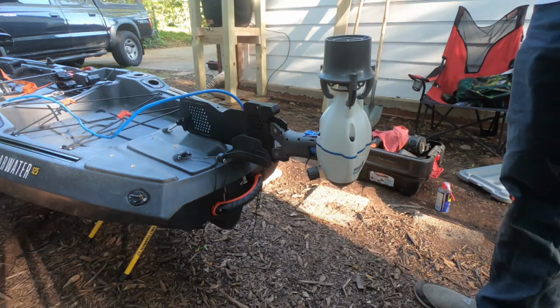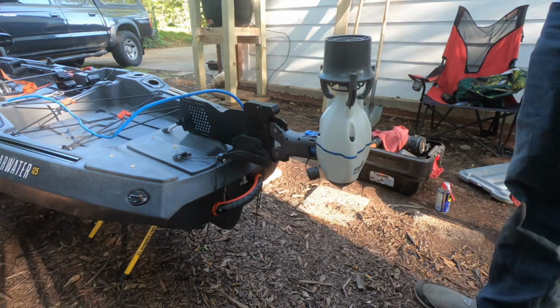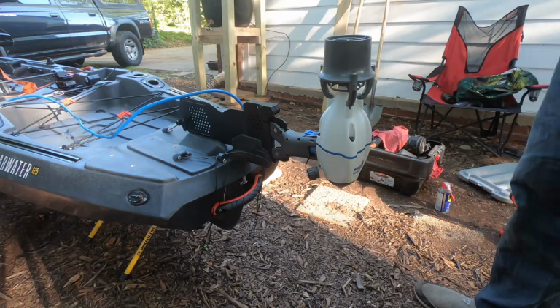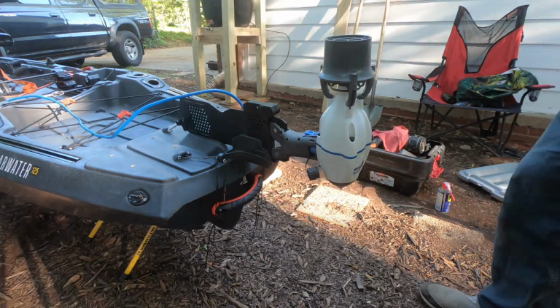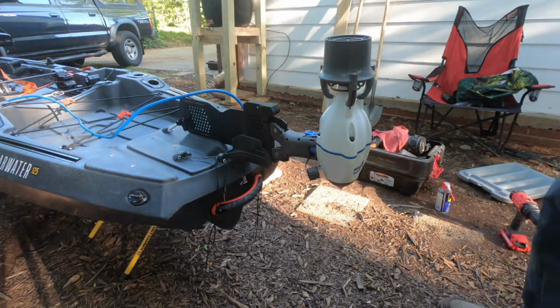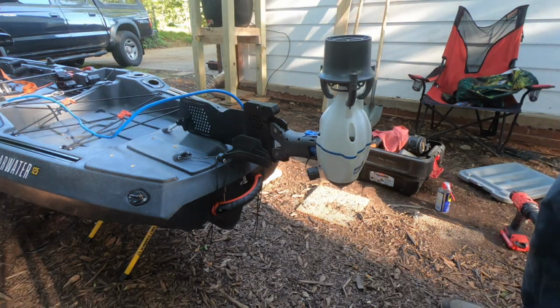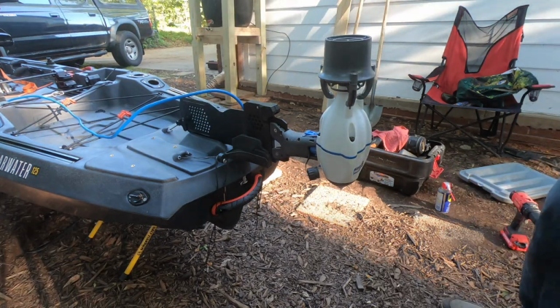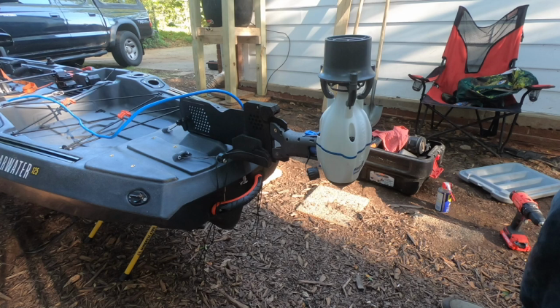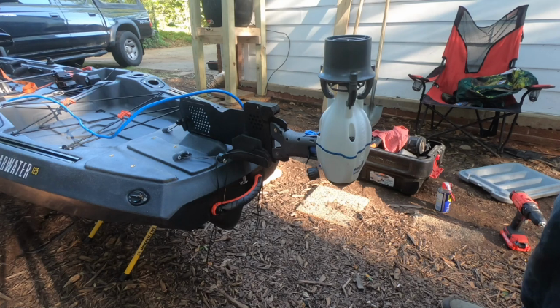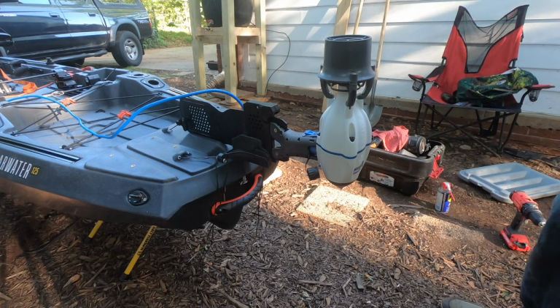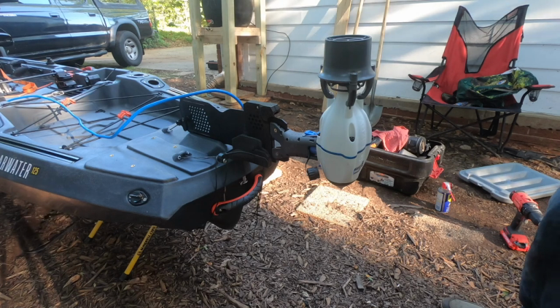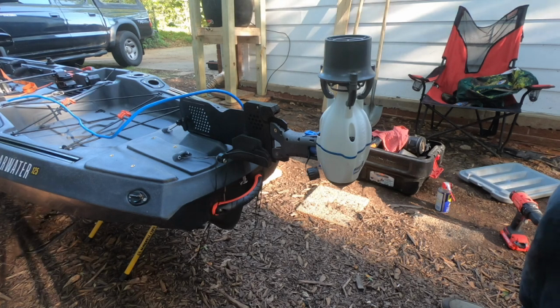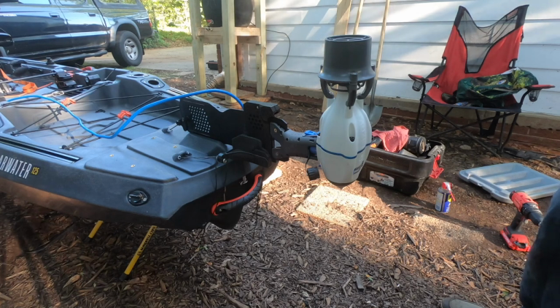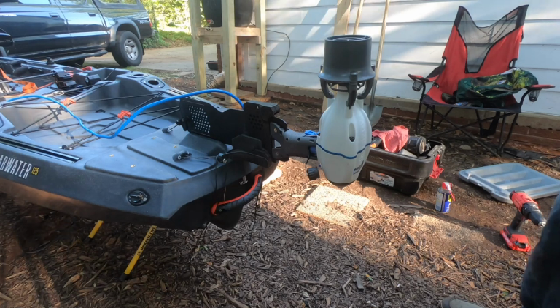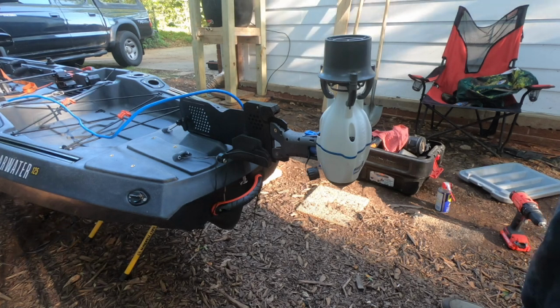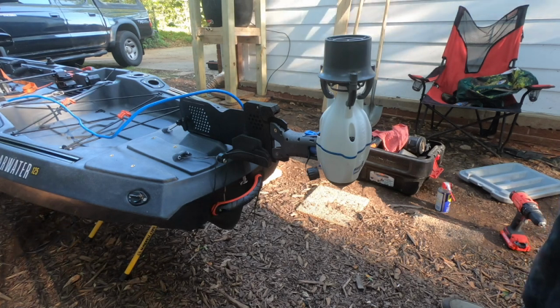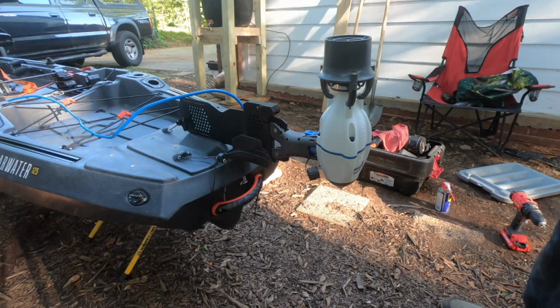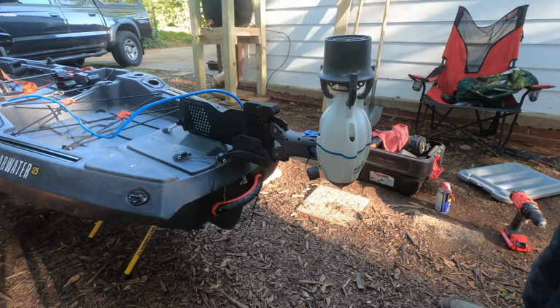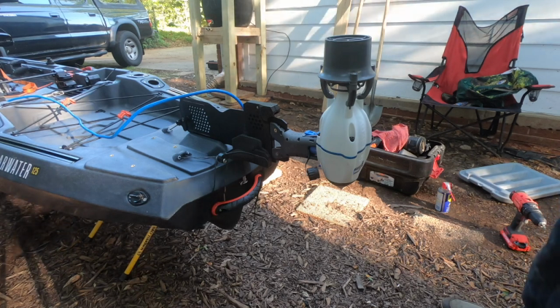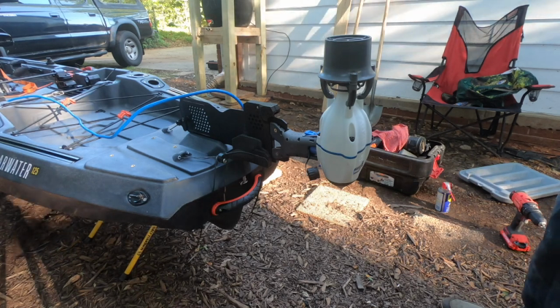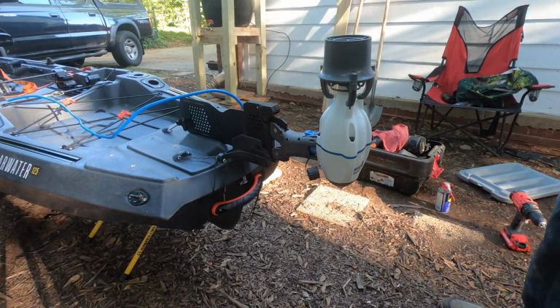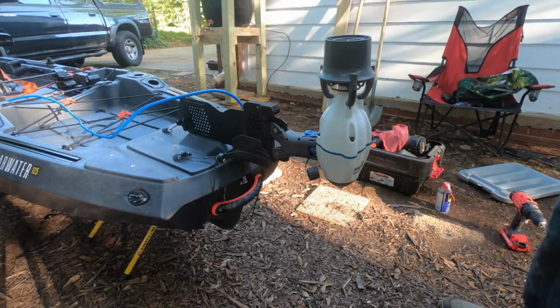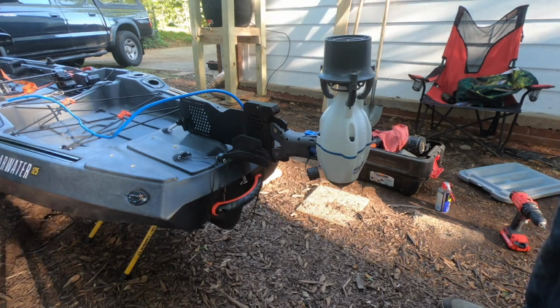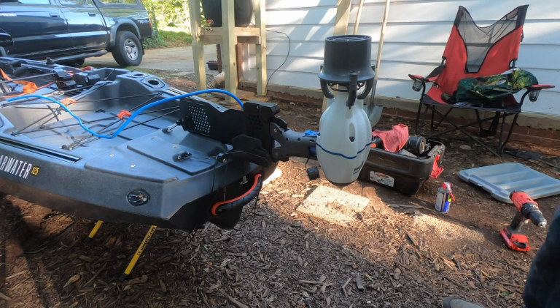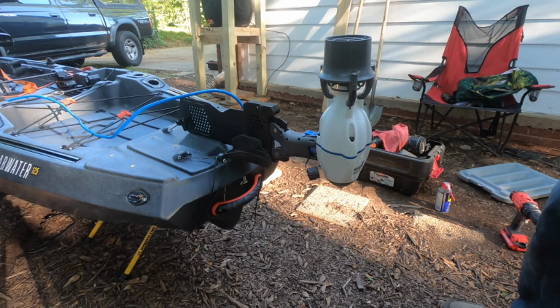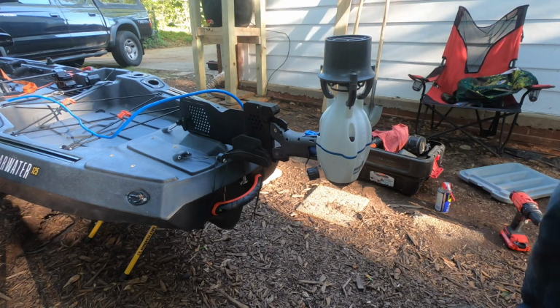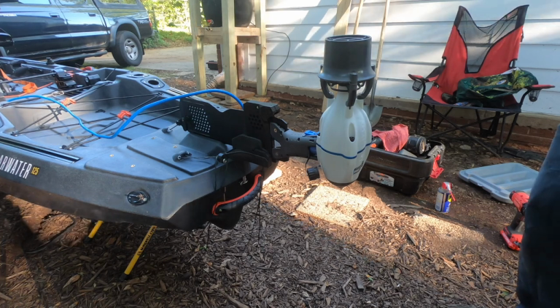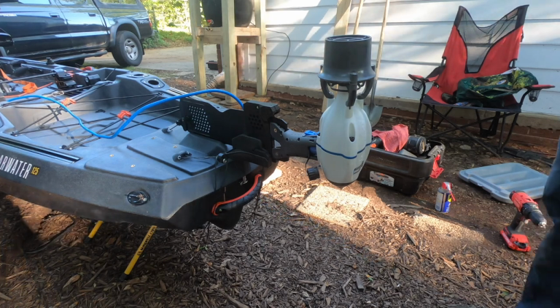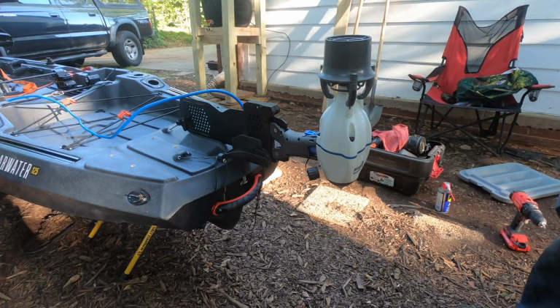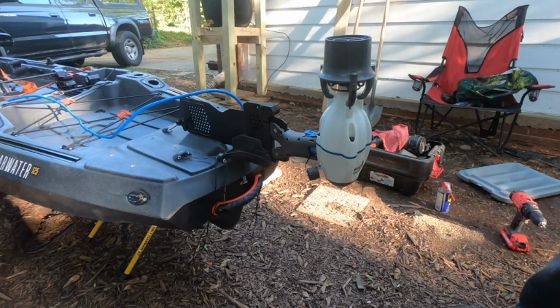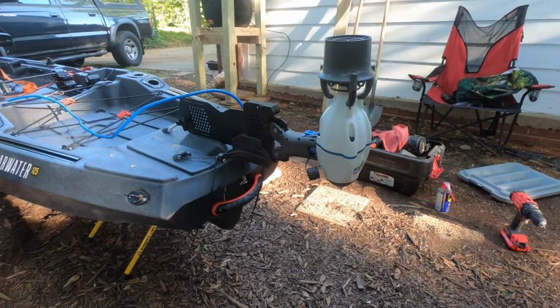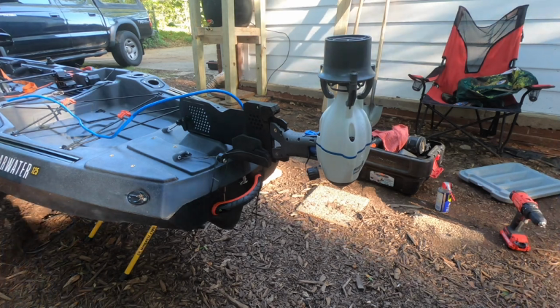But that's it — the install of the Bixby harness to the Vibe gravity rudder. If you guys have any questions or comments, let me know. Thanks for checking out the video and take care.